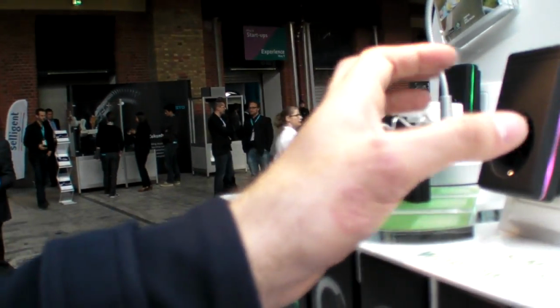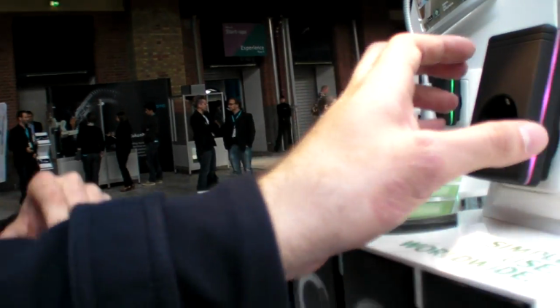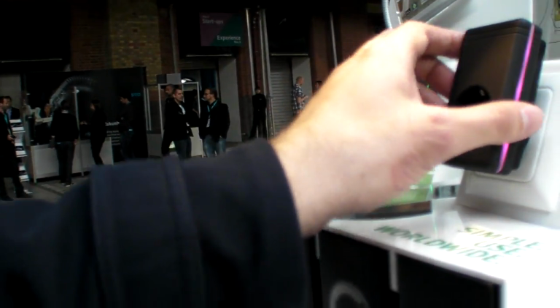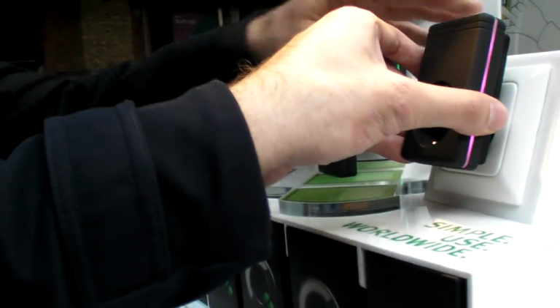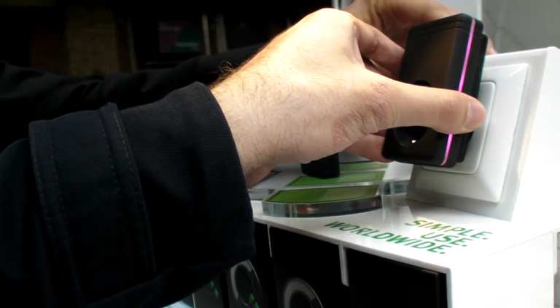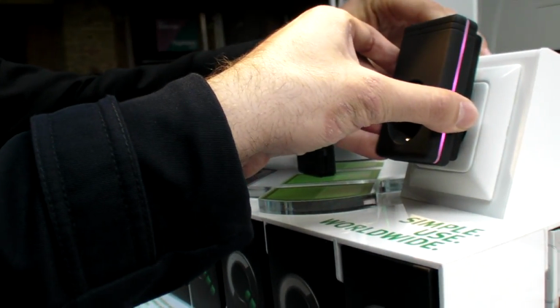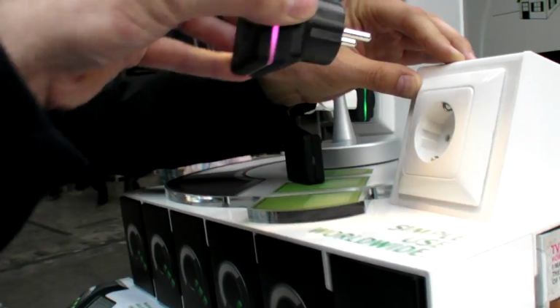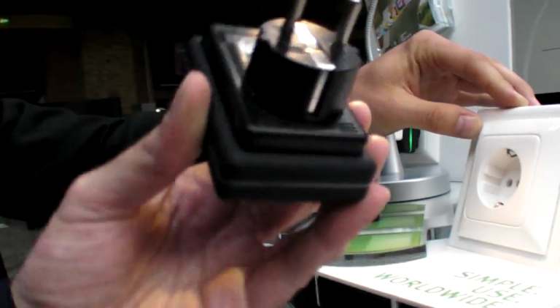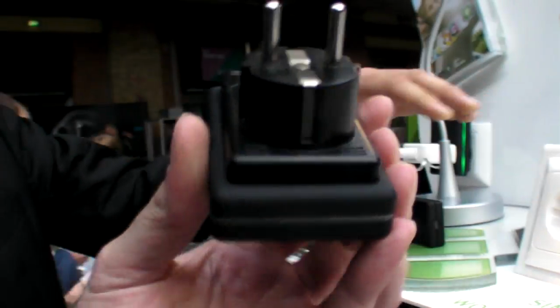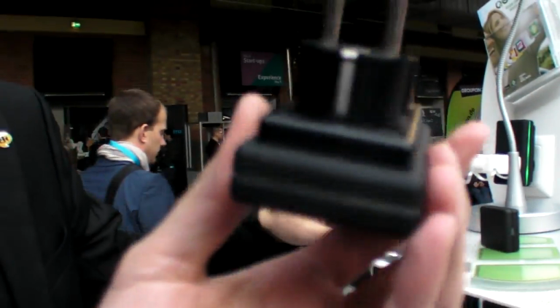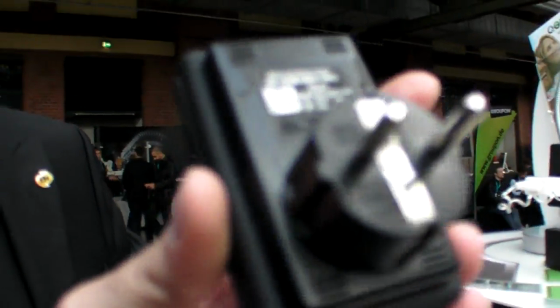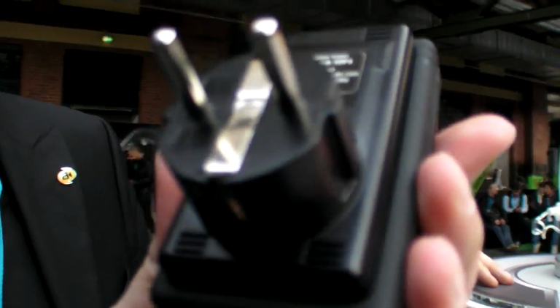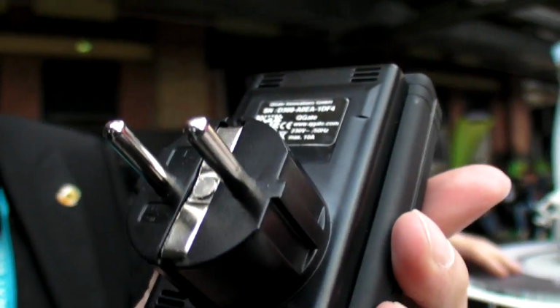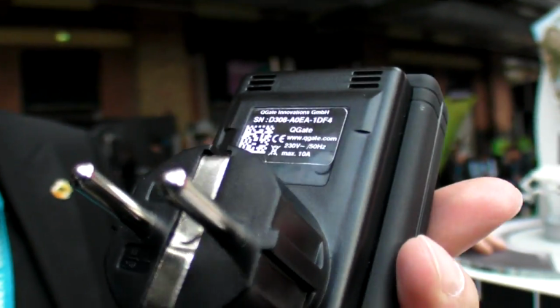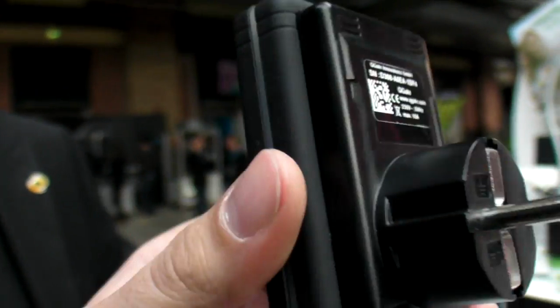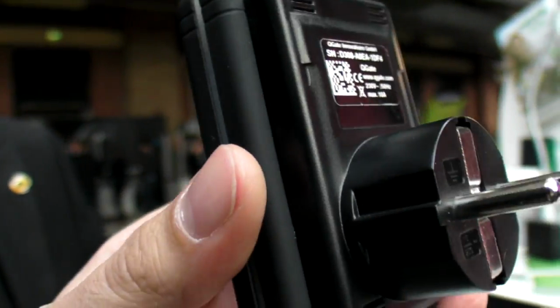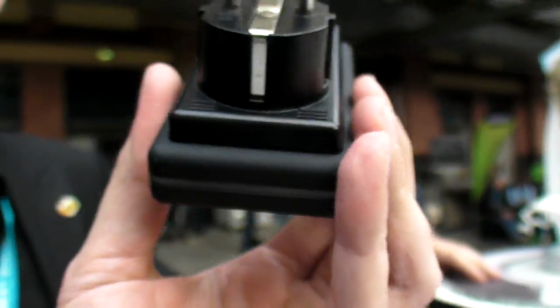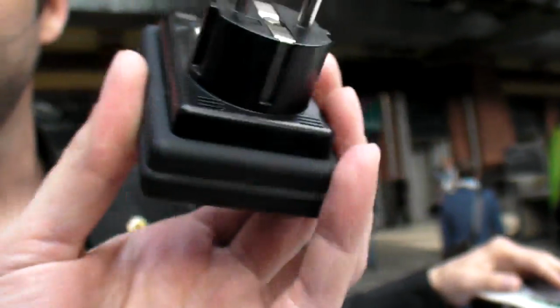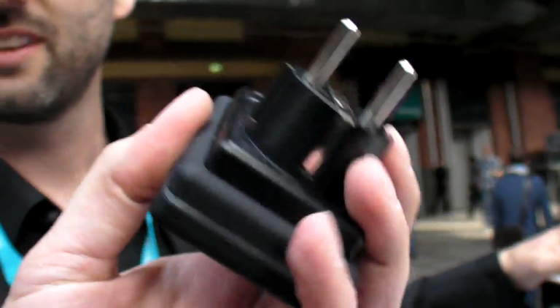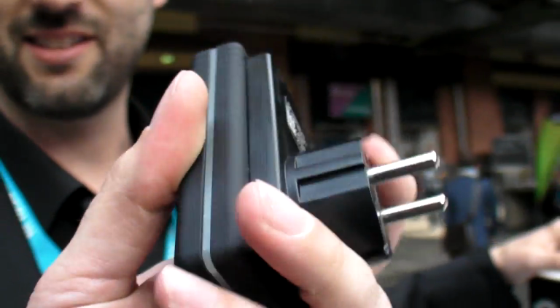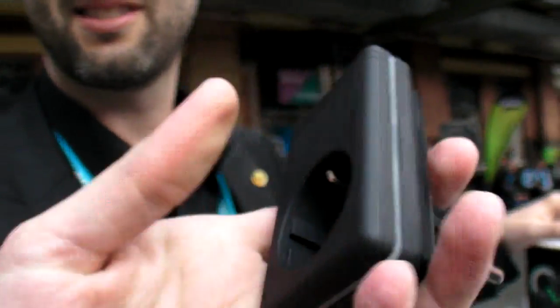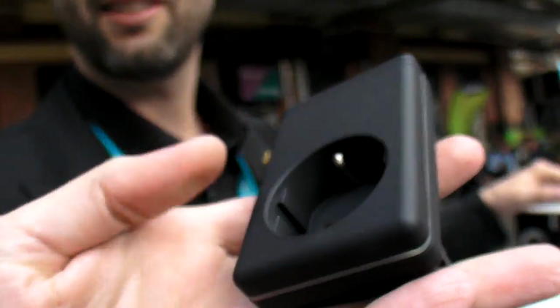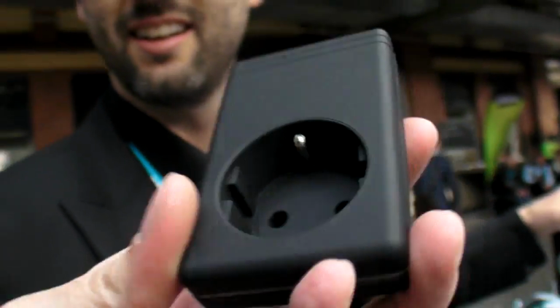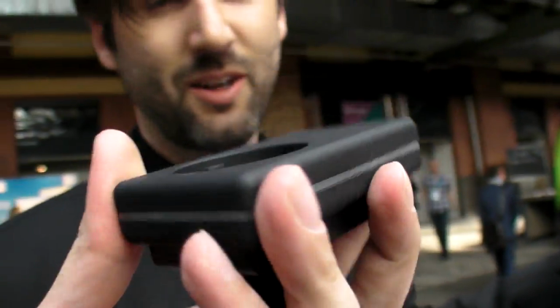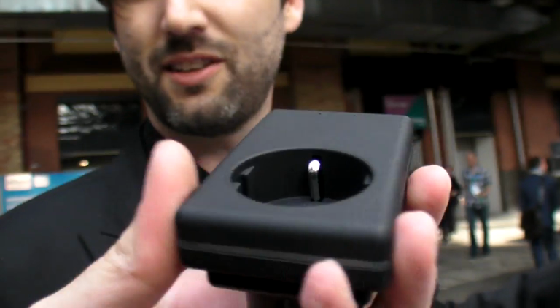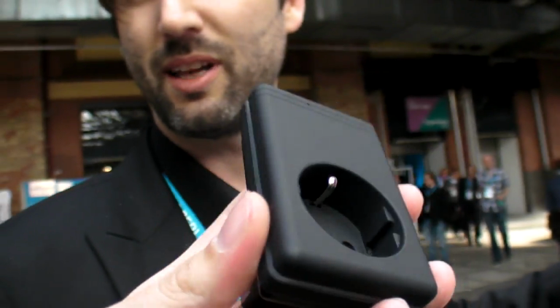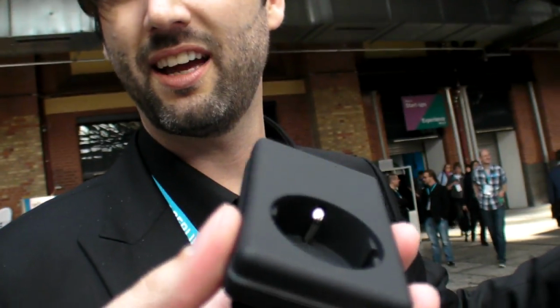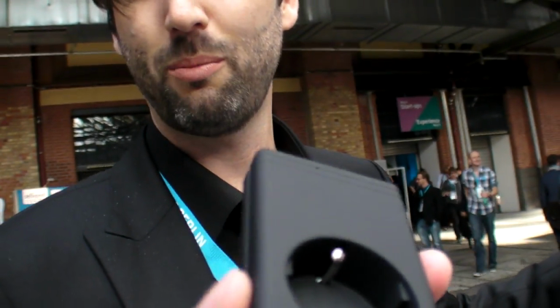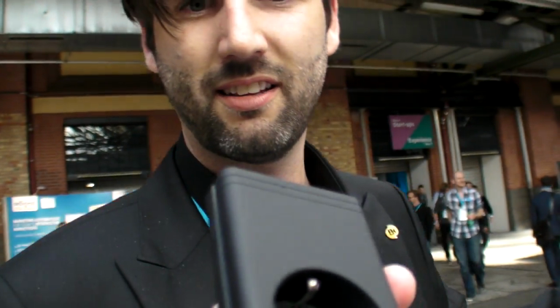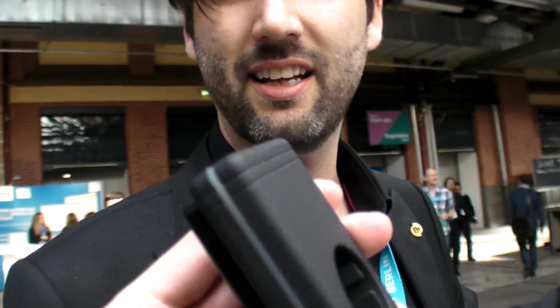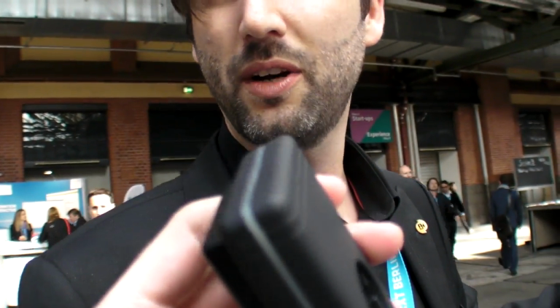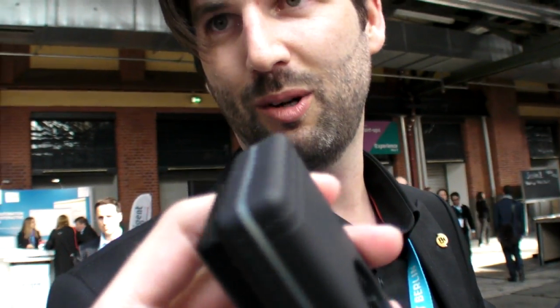Can I take it off? Yeah. It's not dangerous? No. So, this is how it looks? Yeah. This is real? It's final? It's not a prototype? No, it's not a prototype. You can shop it at QGate.com.